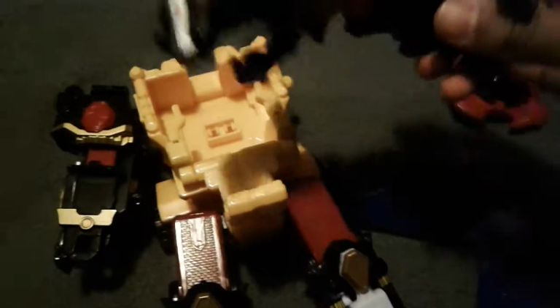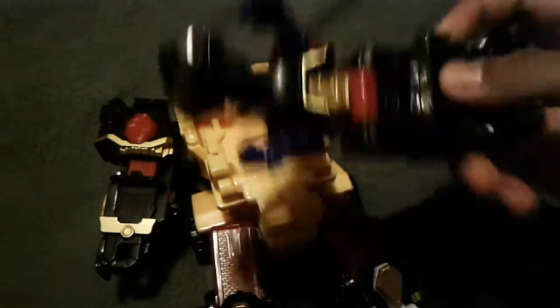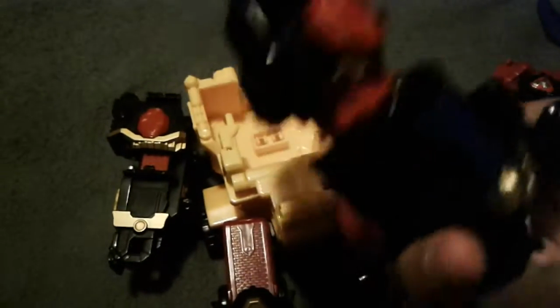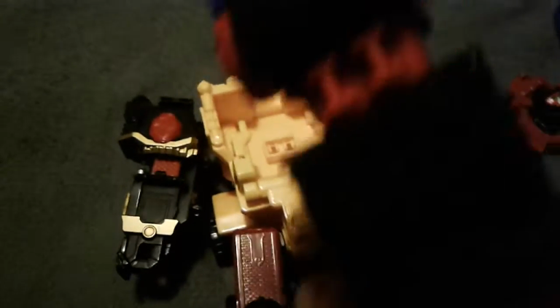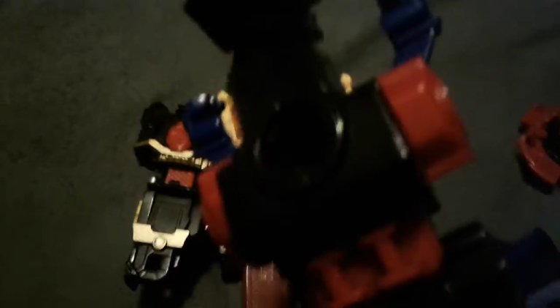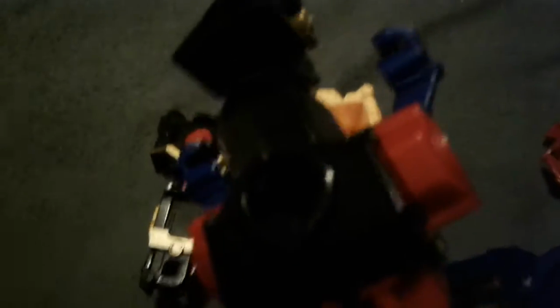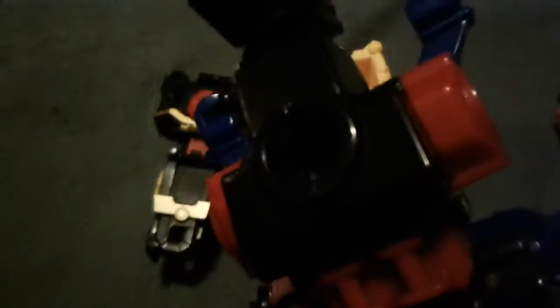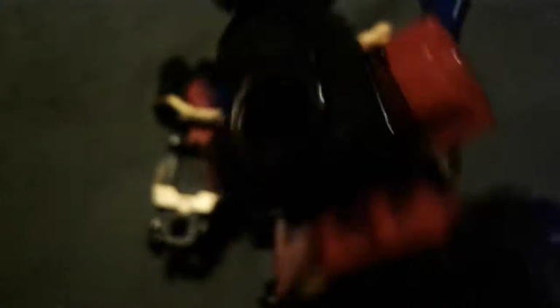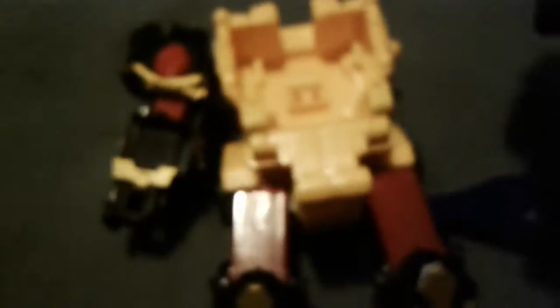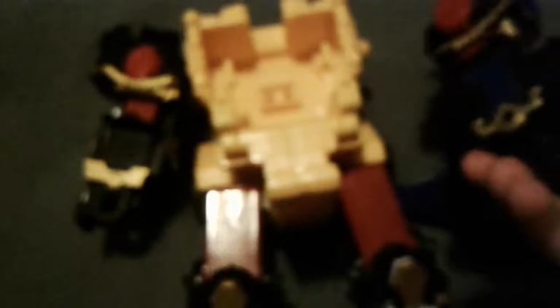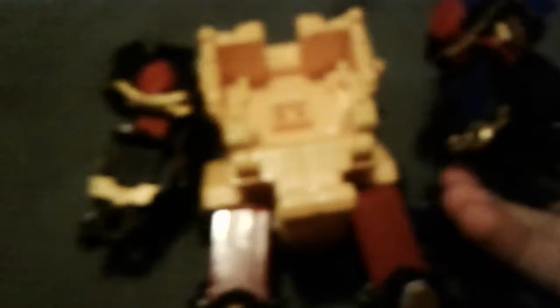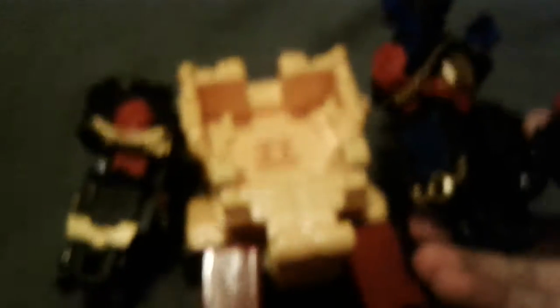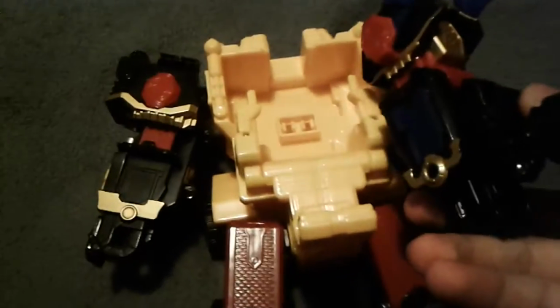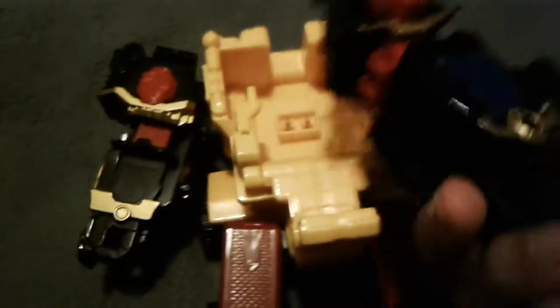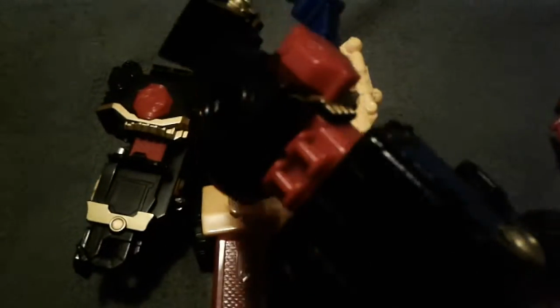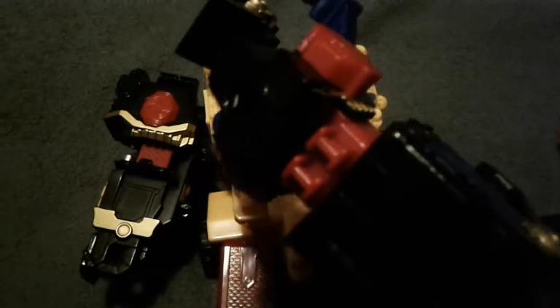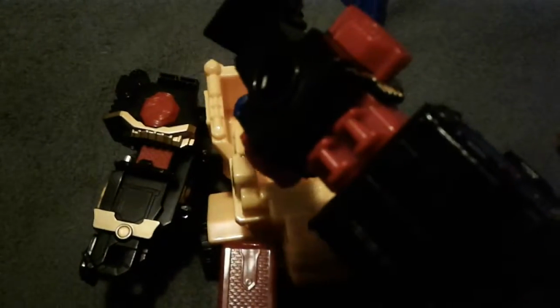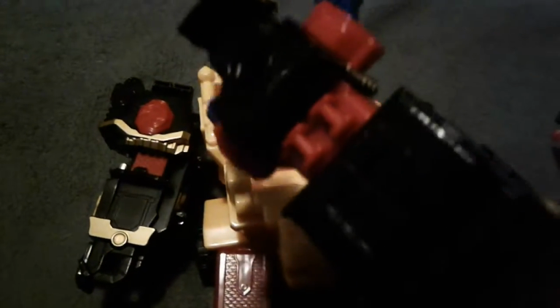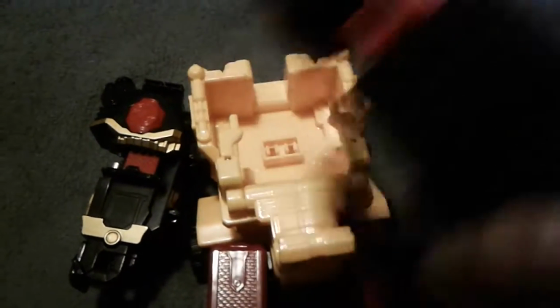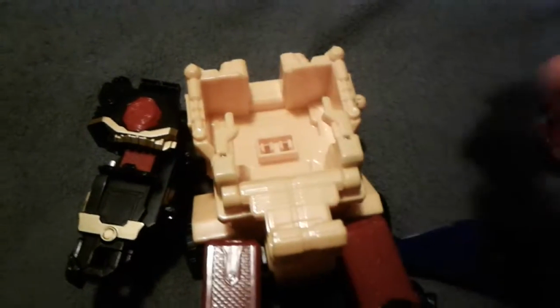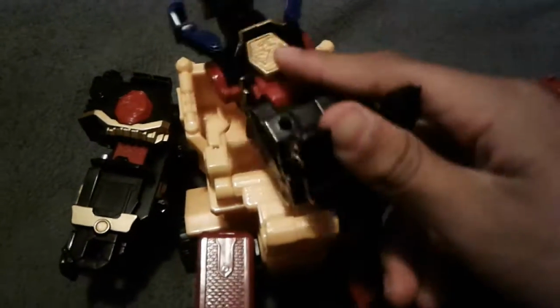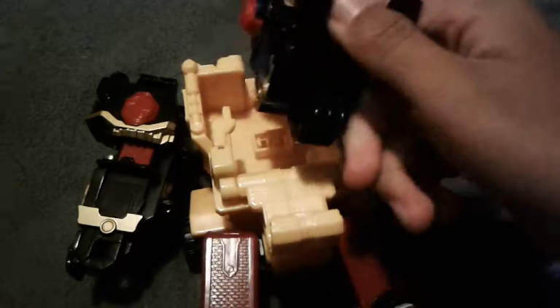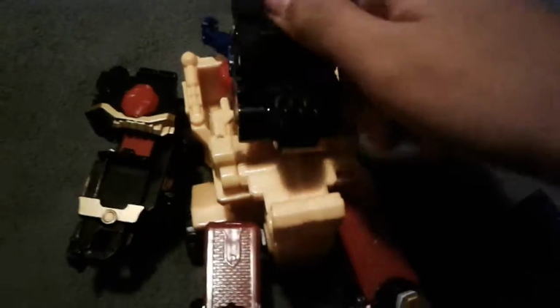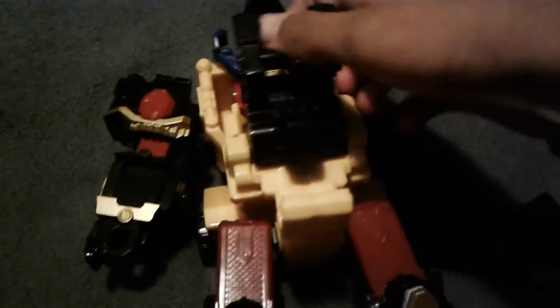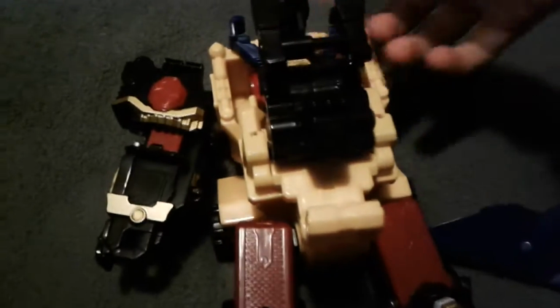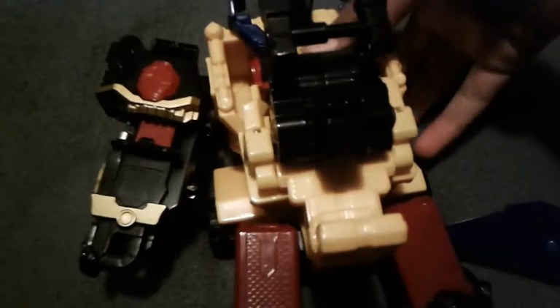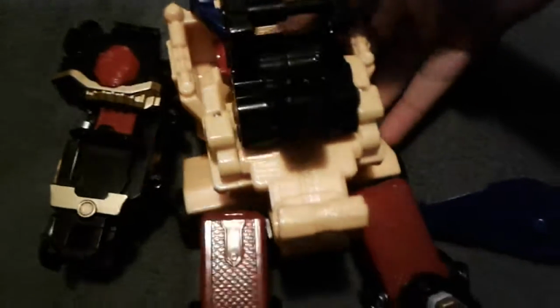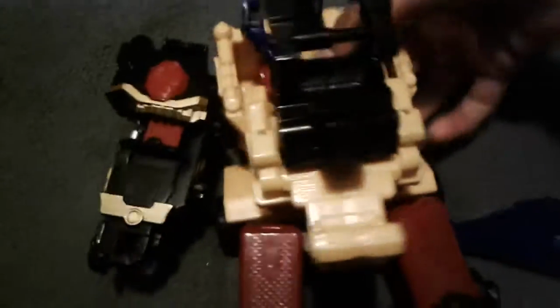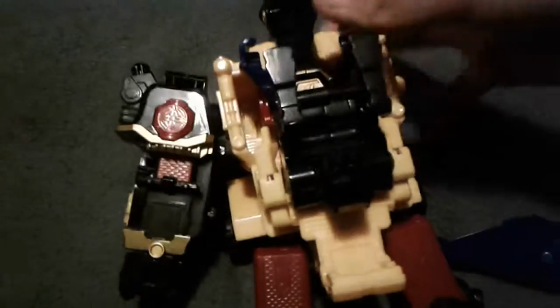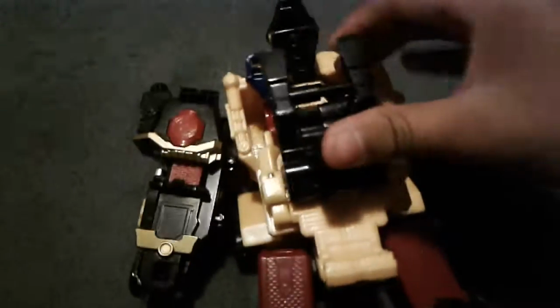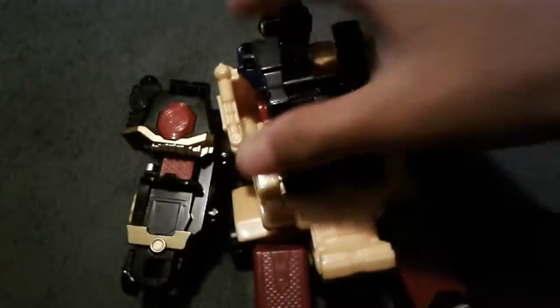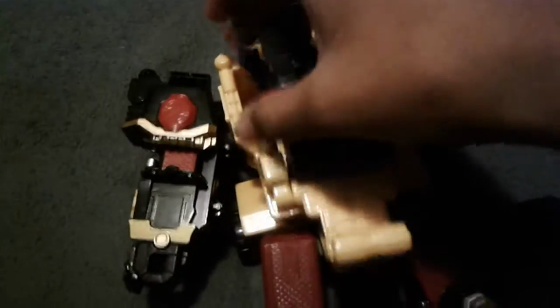On the back, where the arm plugs in — right there. Actually not that one, right here. Right there. Just plug it in. There'll be a cool snap.